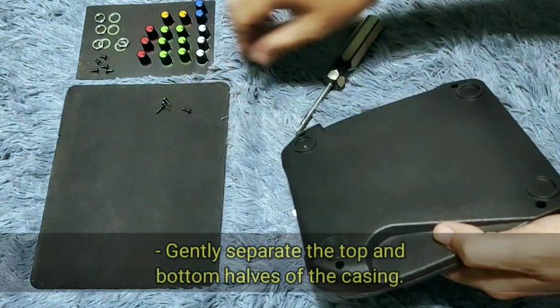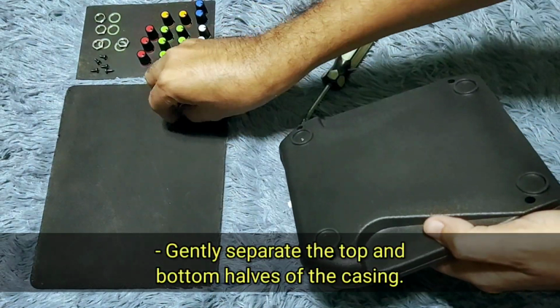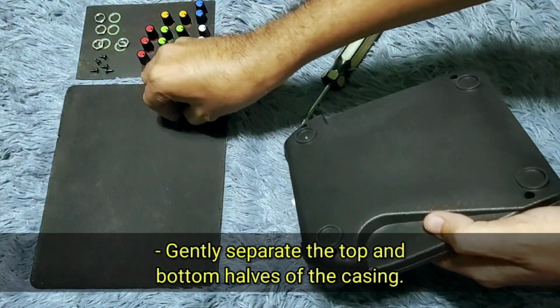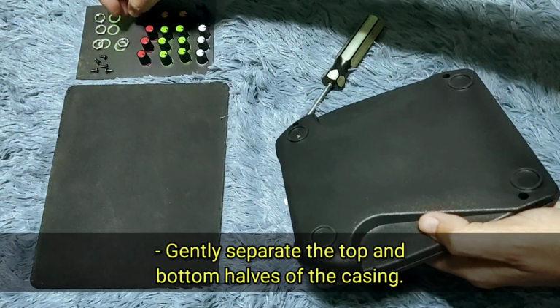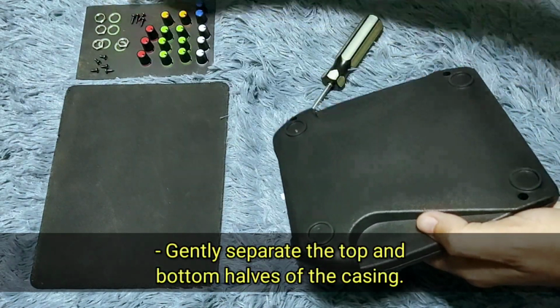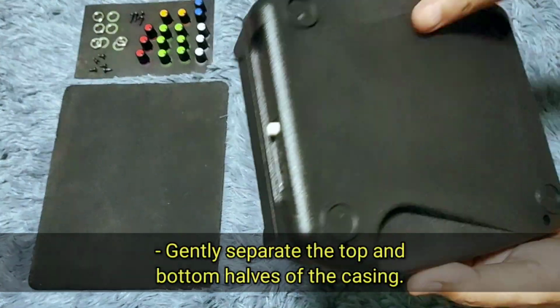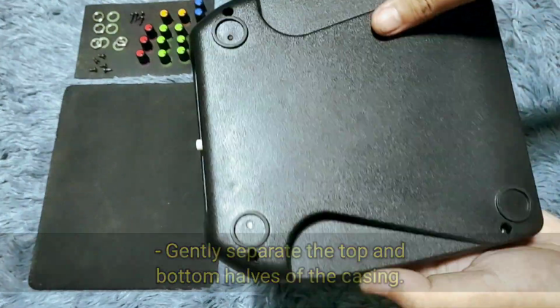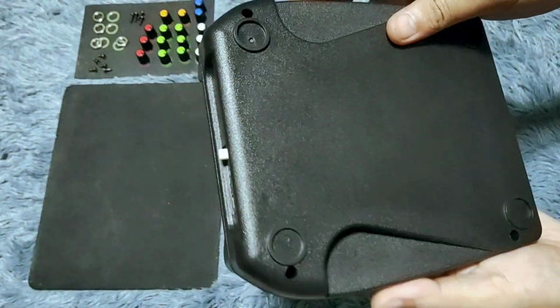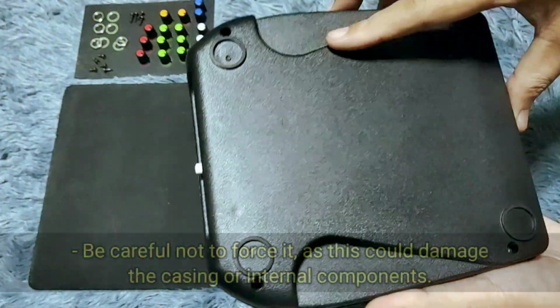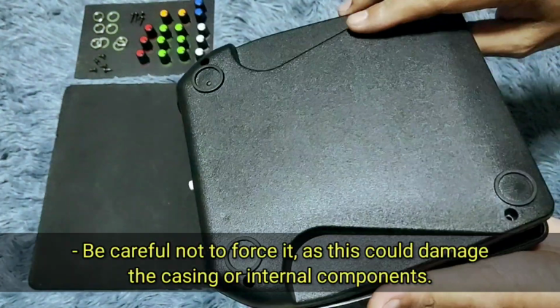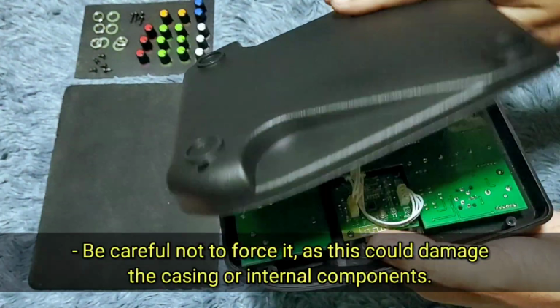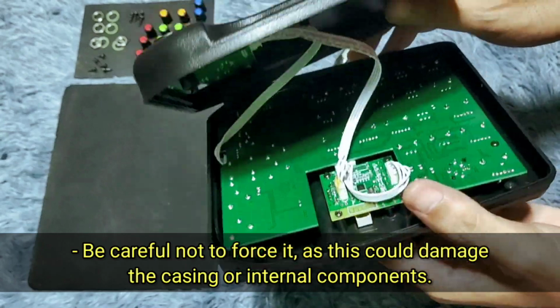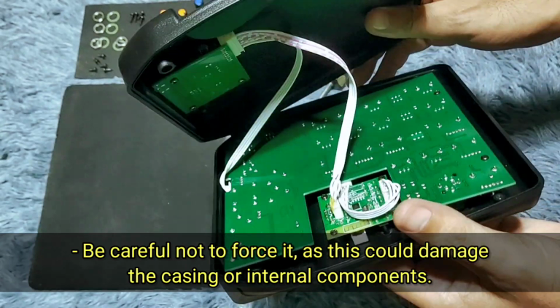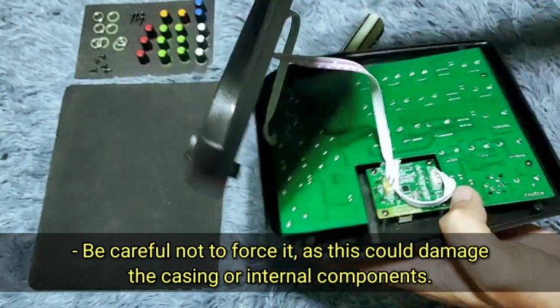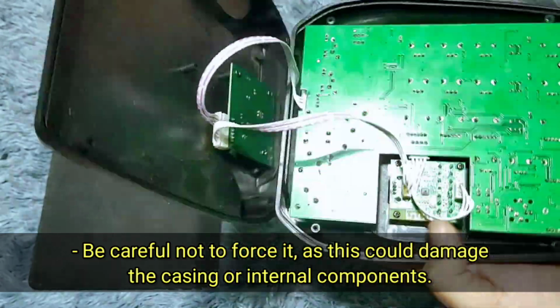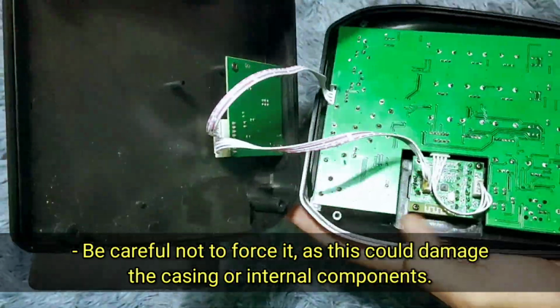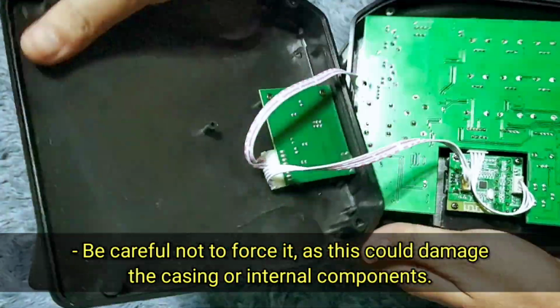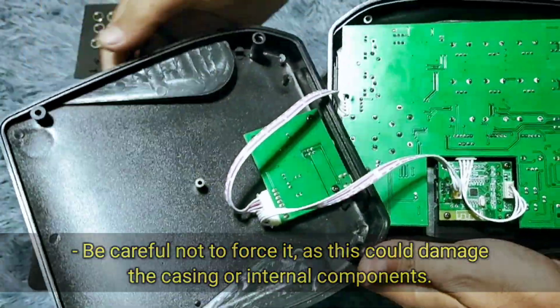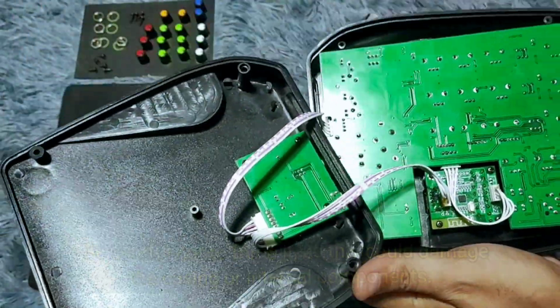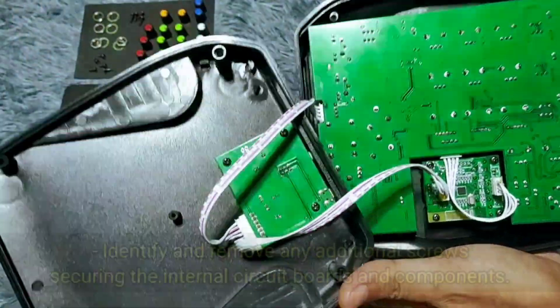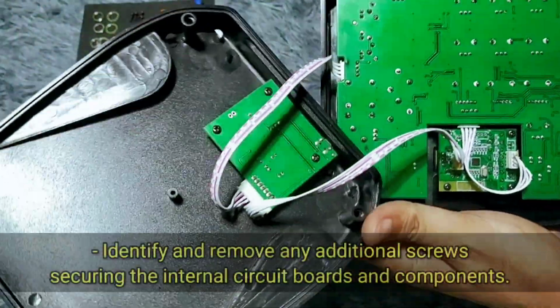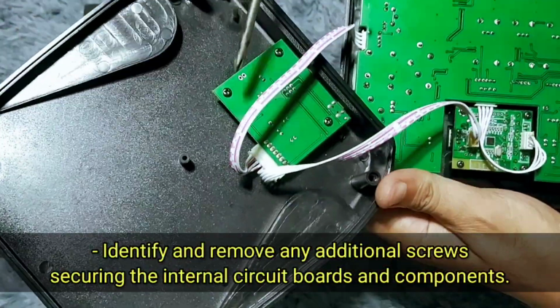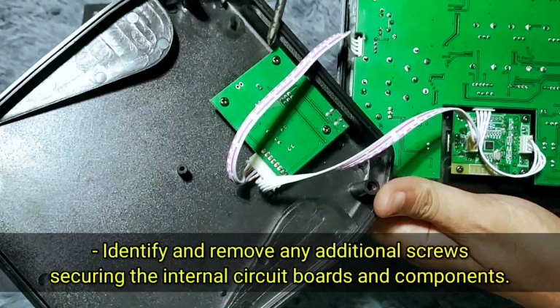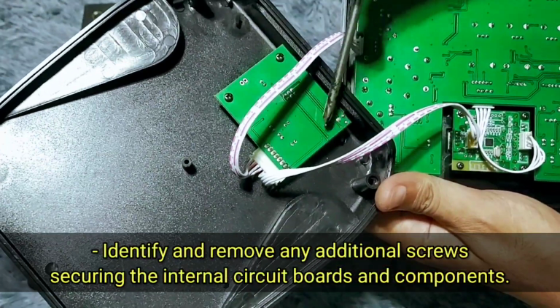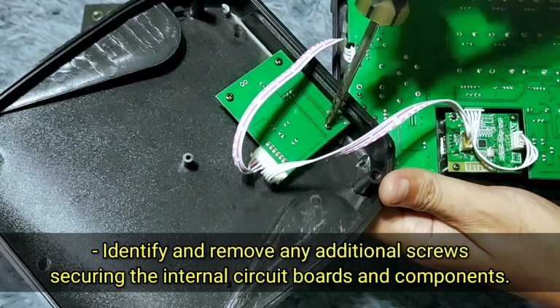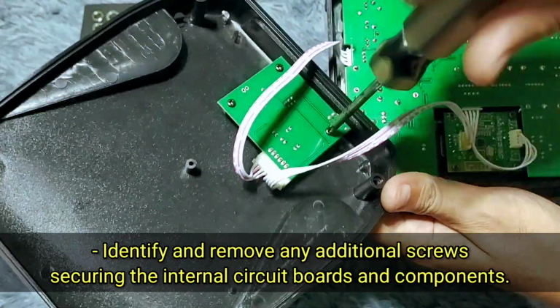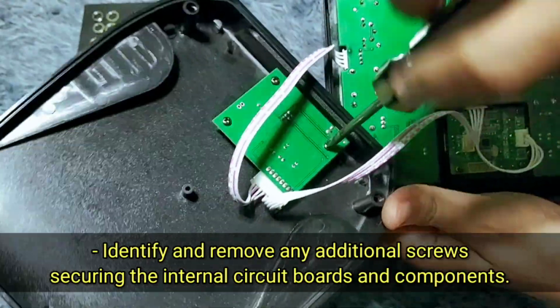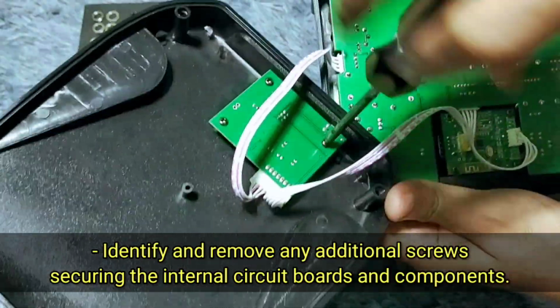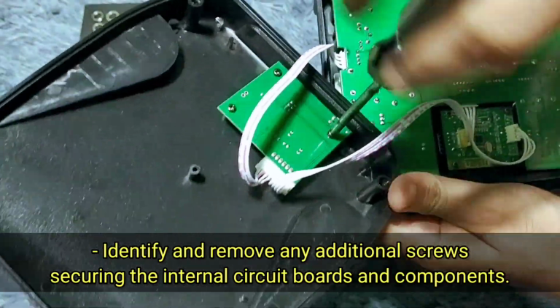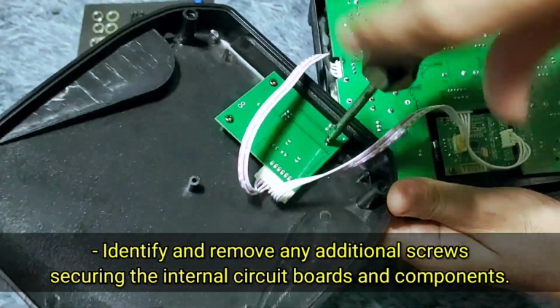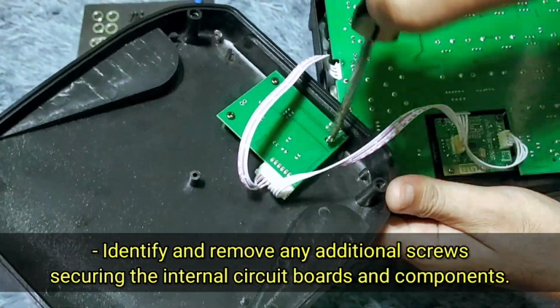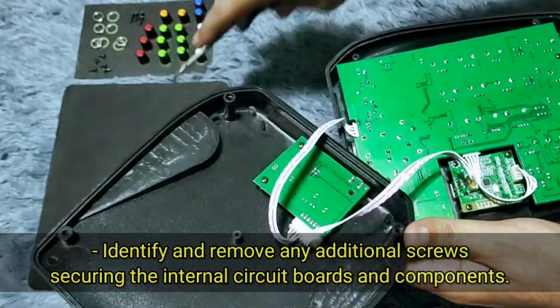Gently separate the top and bottom halves of the casing. Be careful not to force it, as this could damage the casing or internal components. Identify and remove any additional screws securing the internal circuit boards and components.